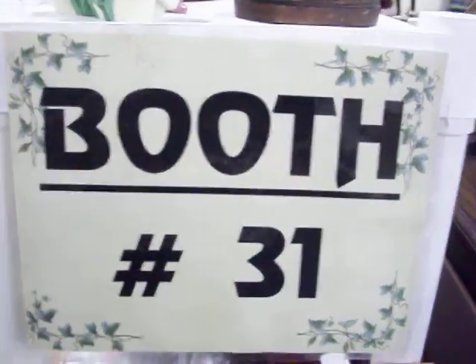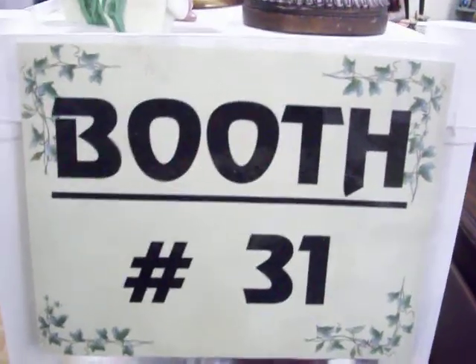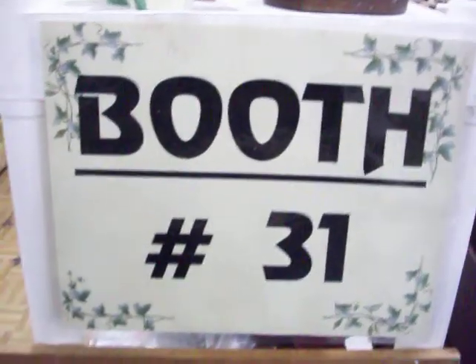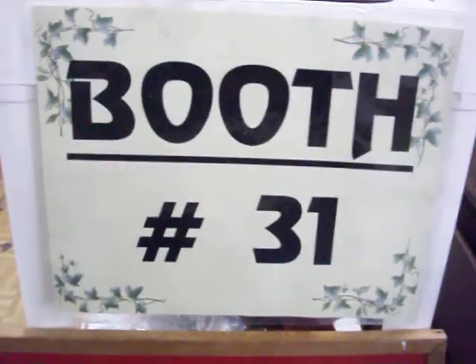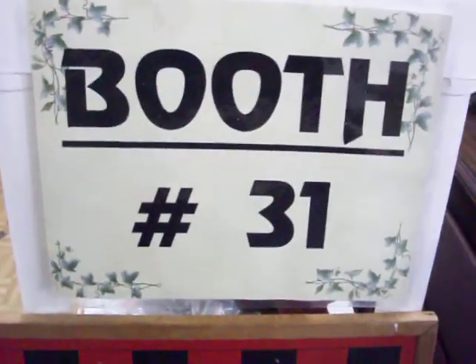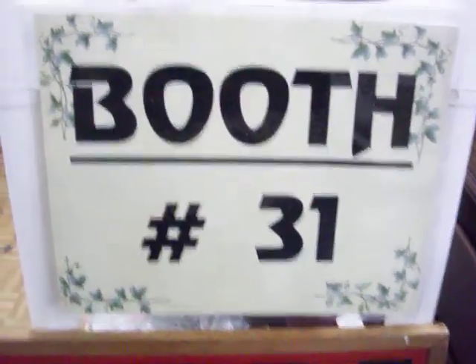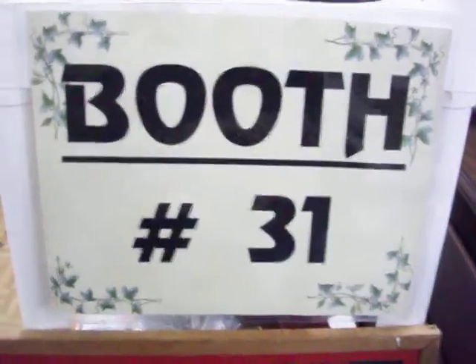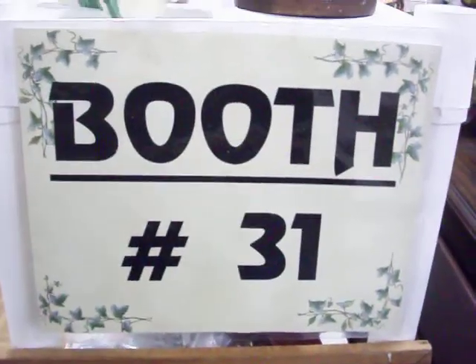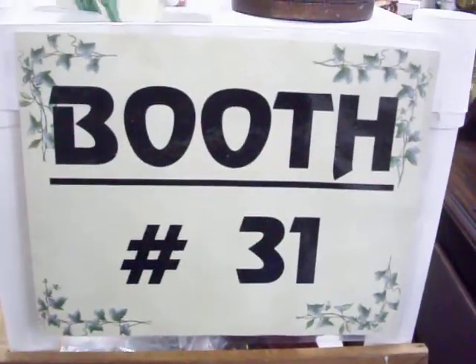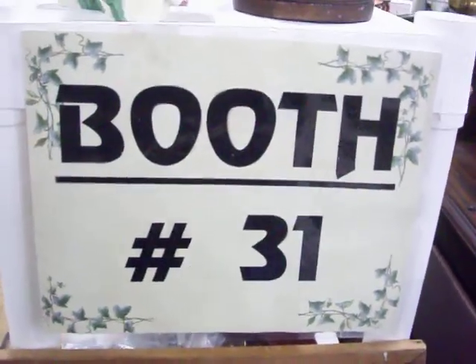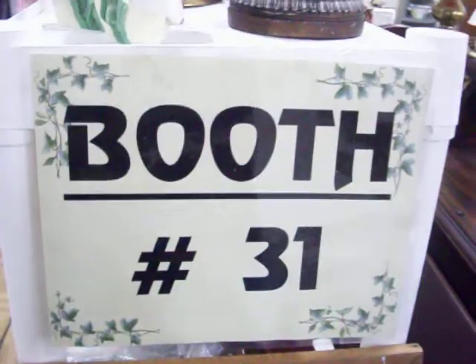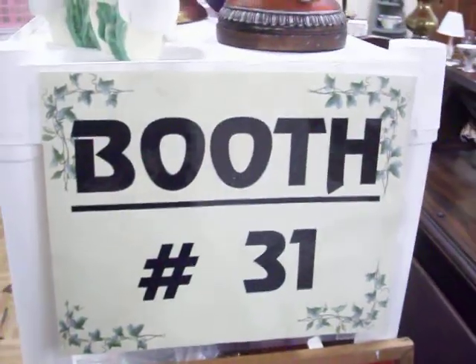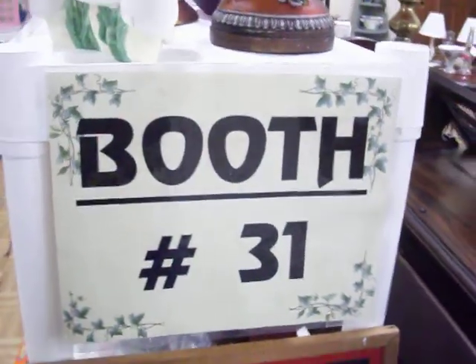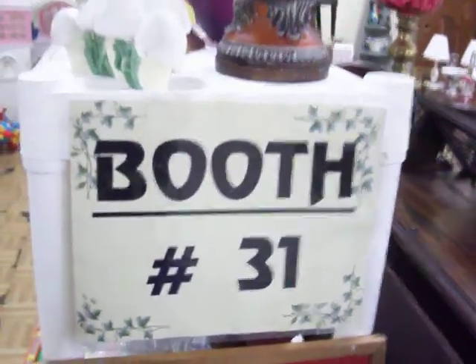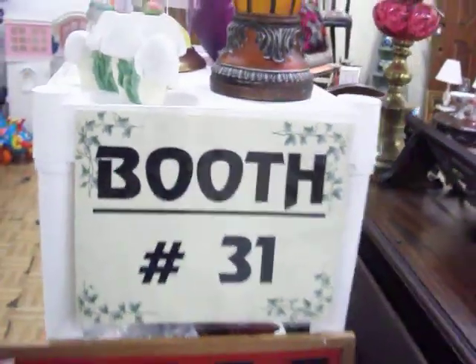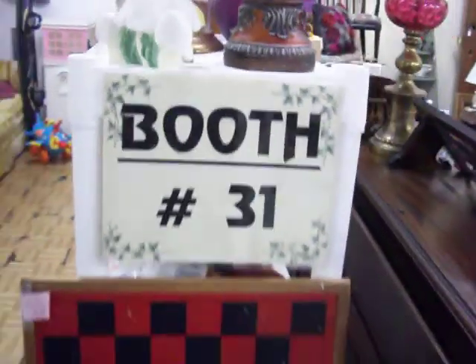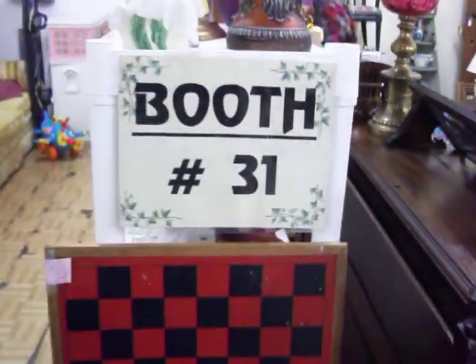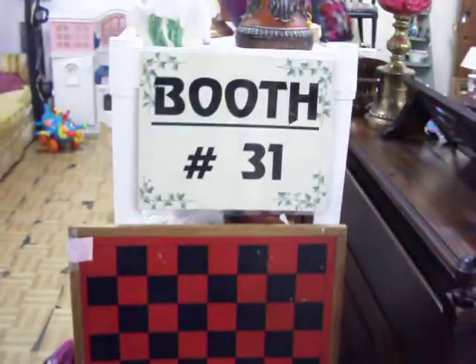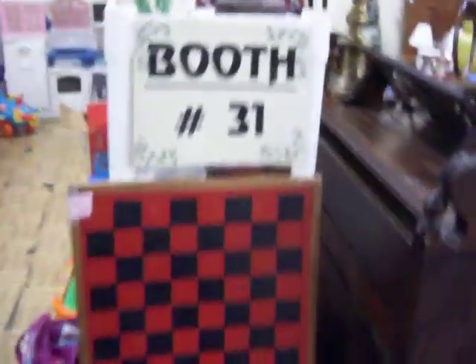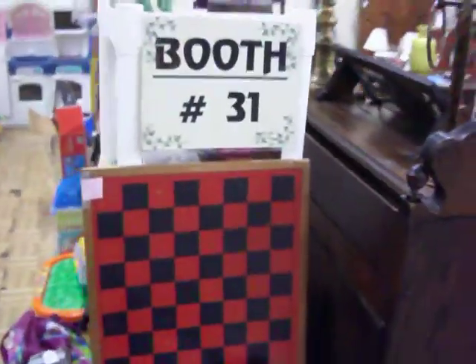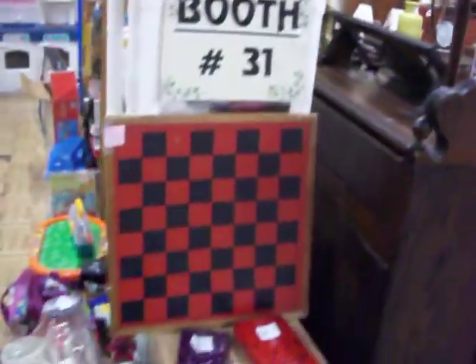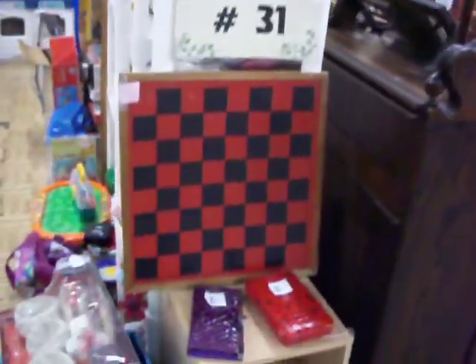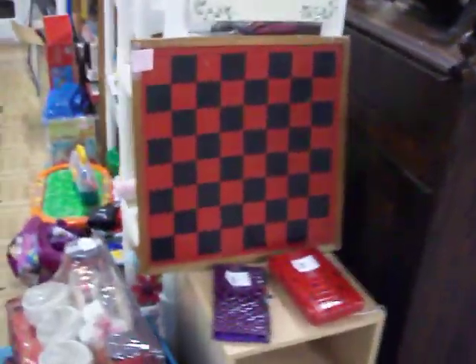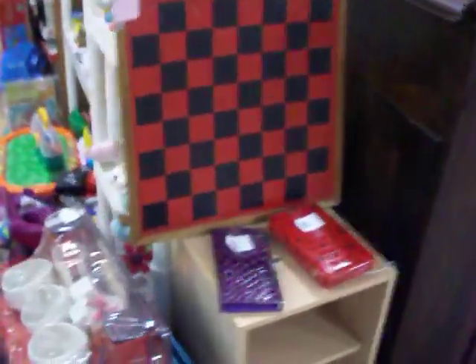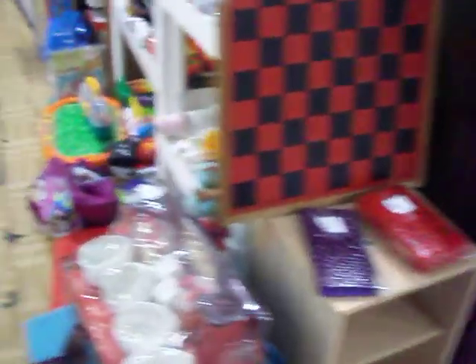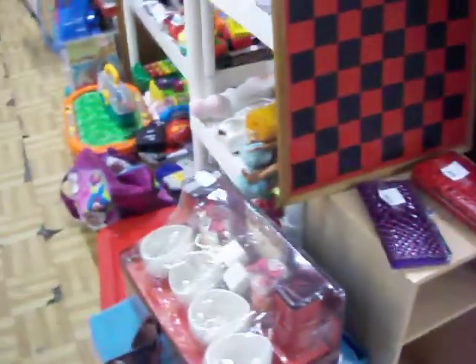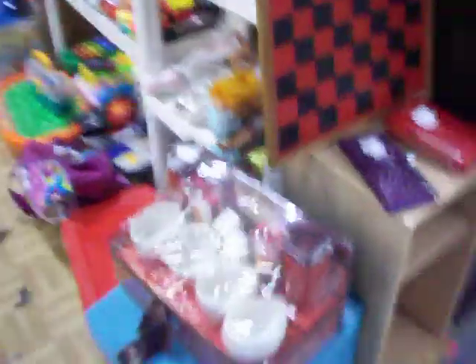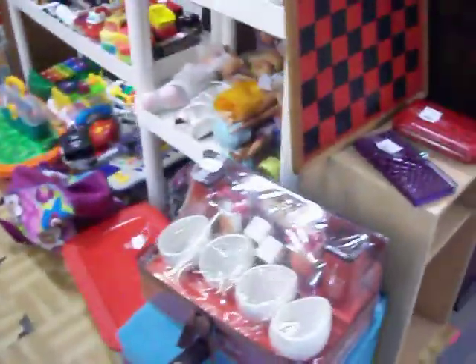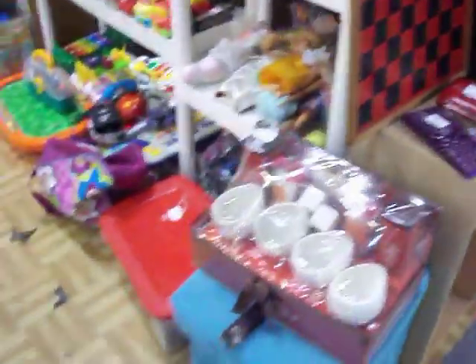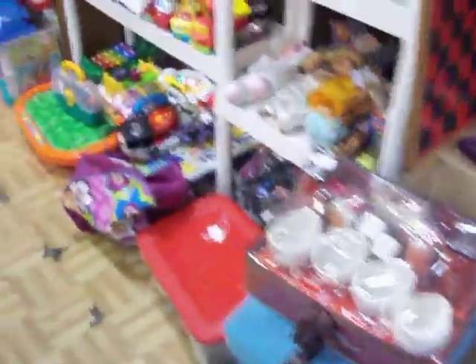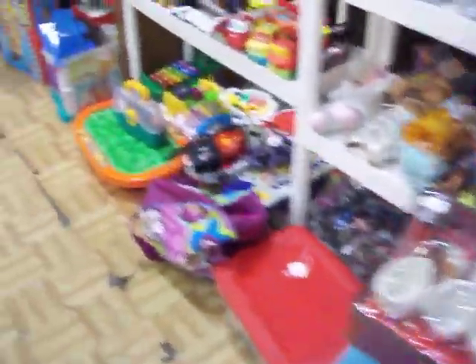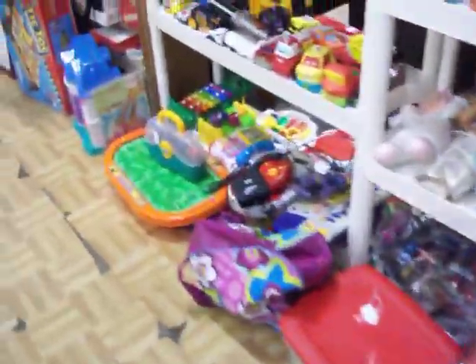Hello everyone. Today is Monday, November 7th, 2011. We're here at Booth 31 at the Cedar Chest Indoor Flea Market, taking a quick look around our booth this week.